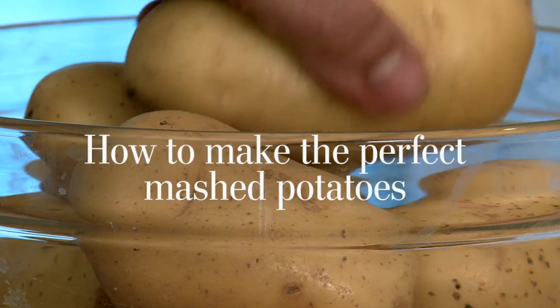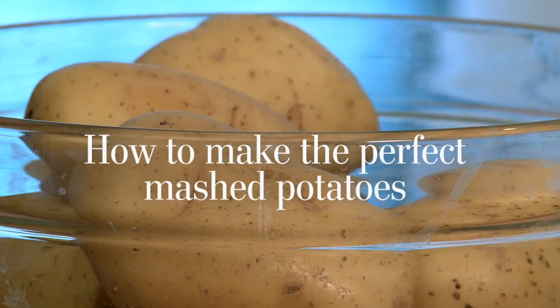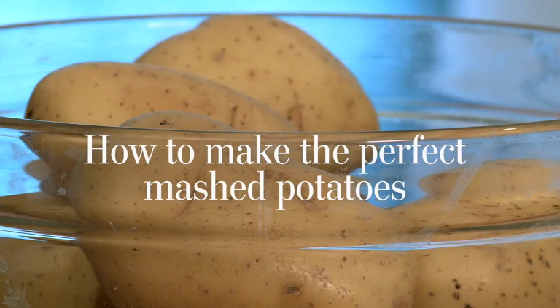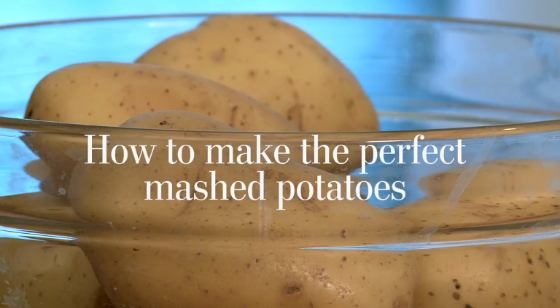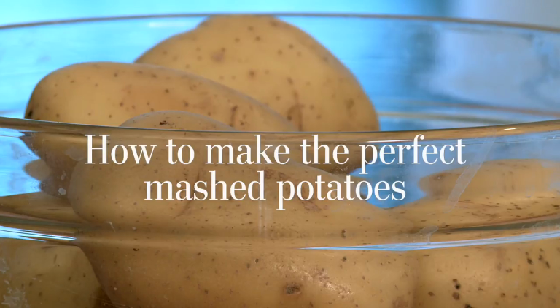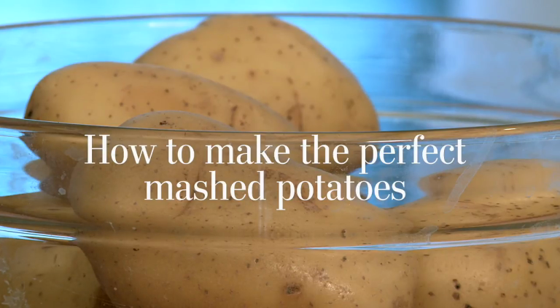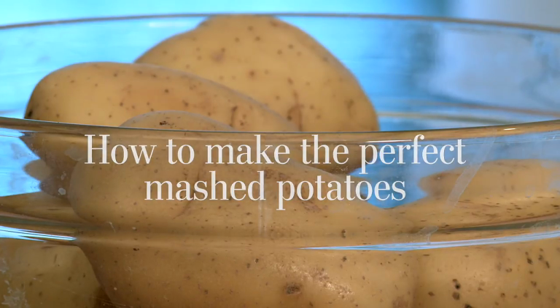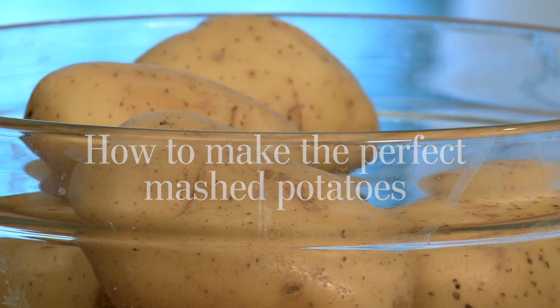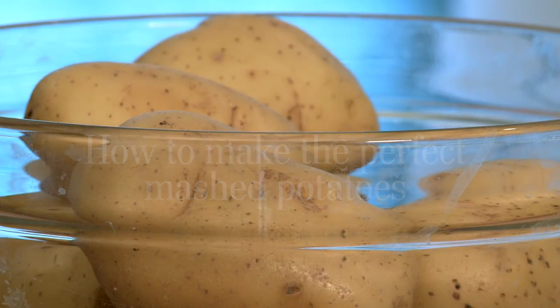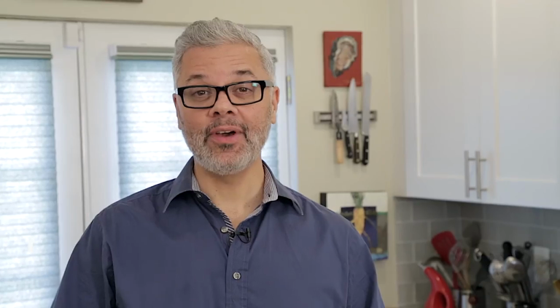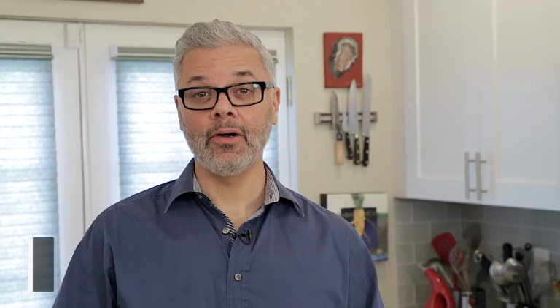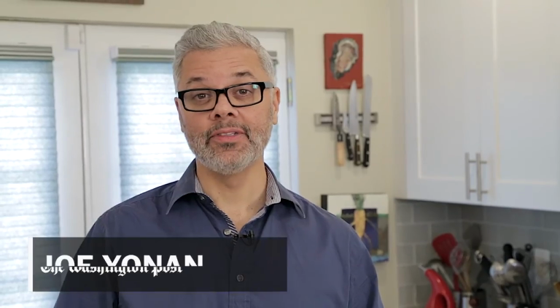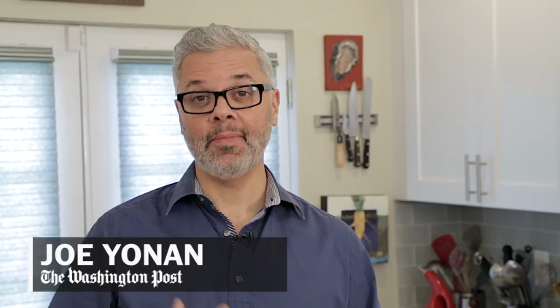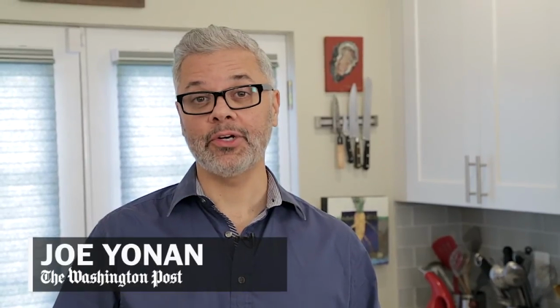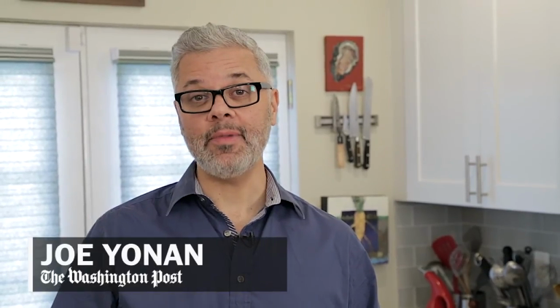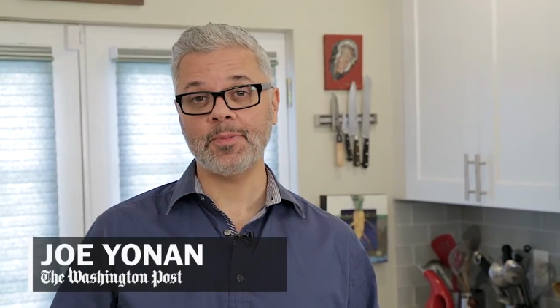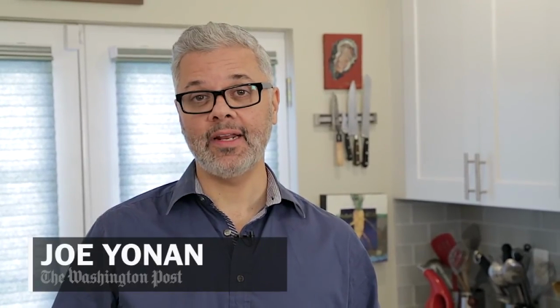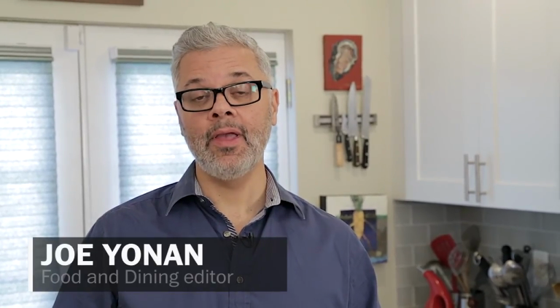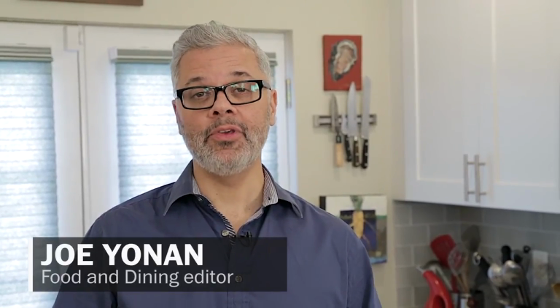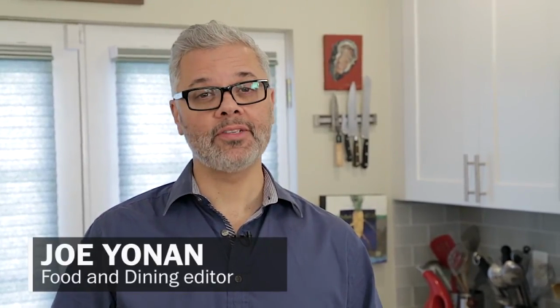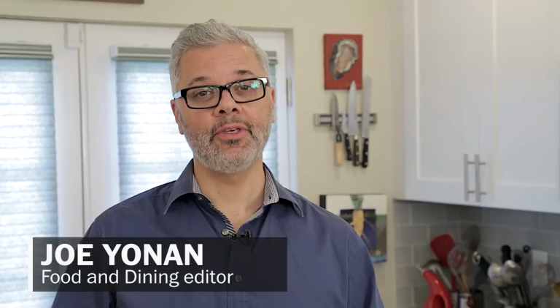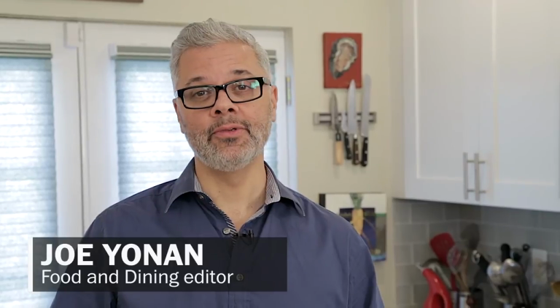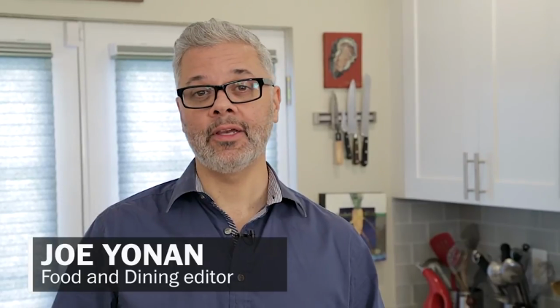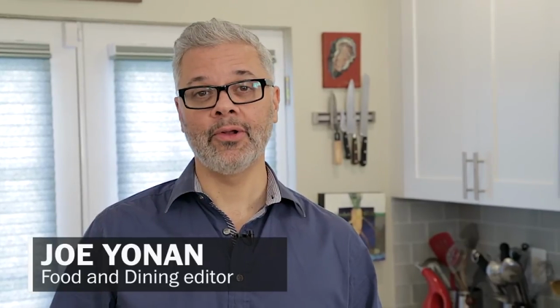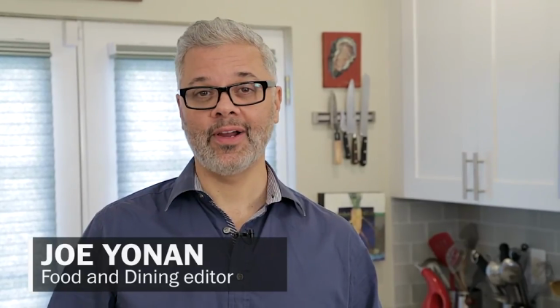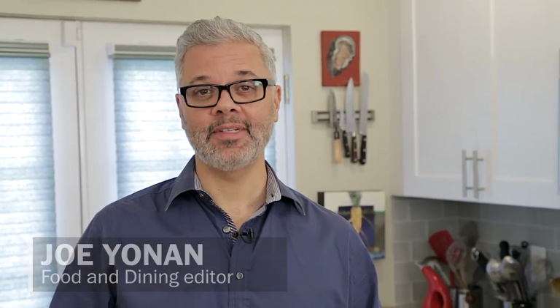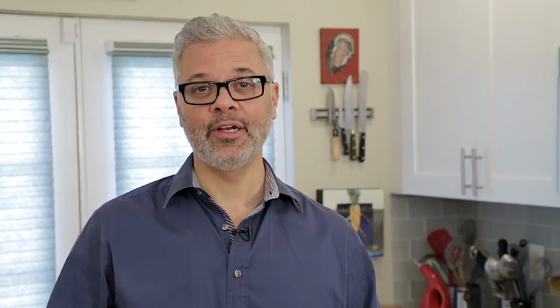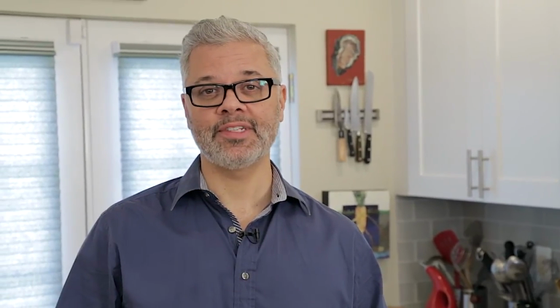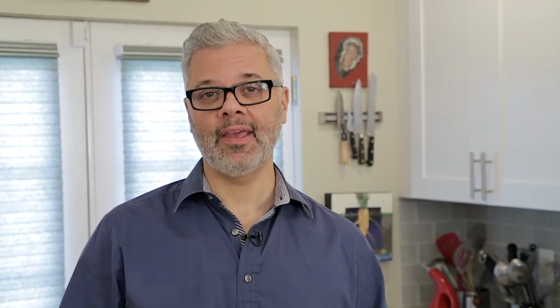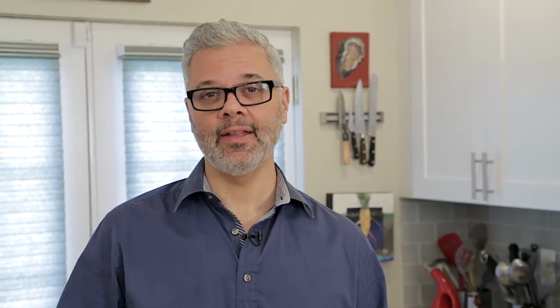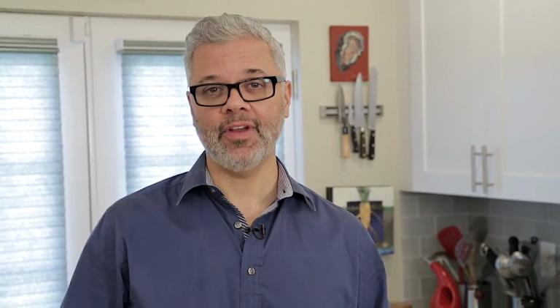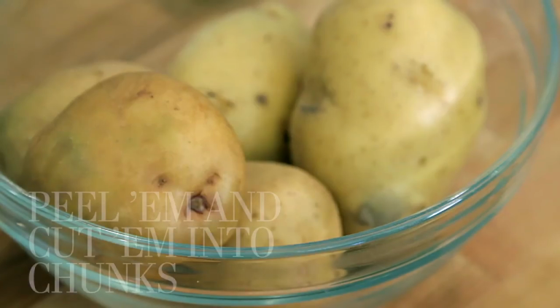You can really use any kind of potato for mashed potatoes. I like Yukon Golds — it makes a creamy mashed potato — but you can also use a good old russet potato for something a little fluffier.